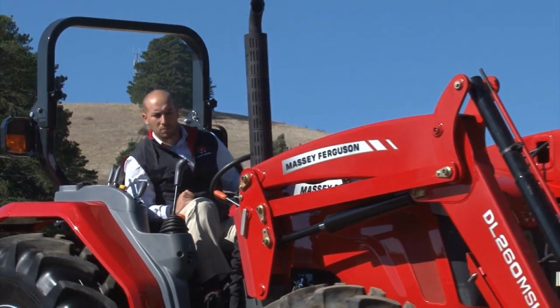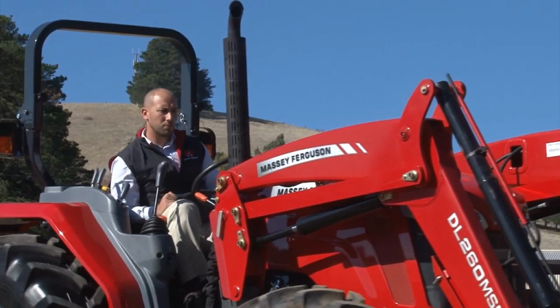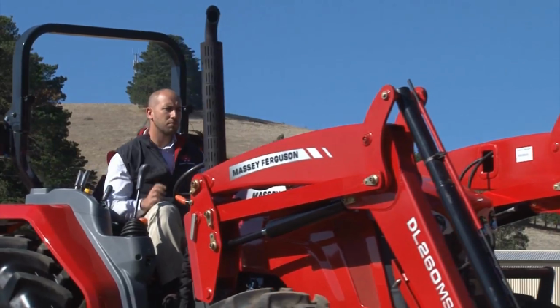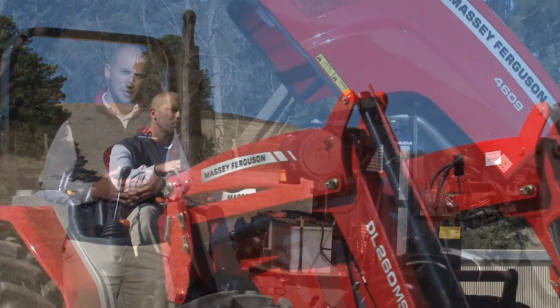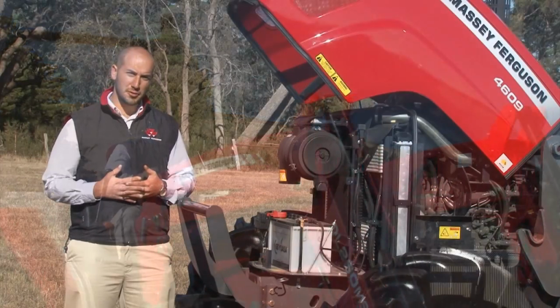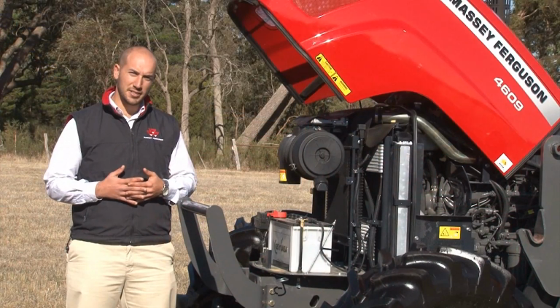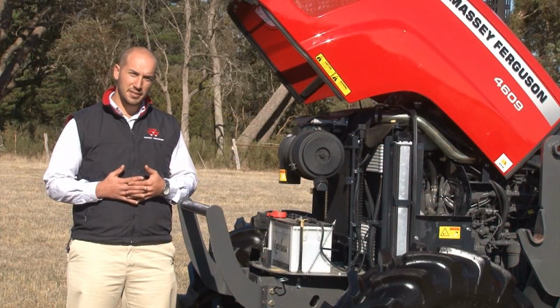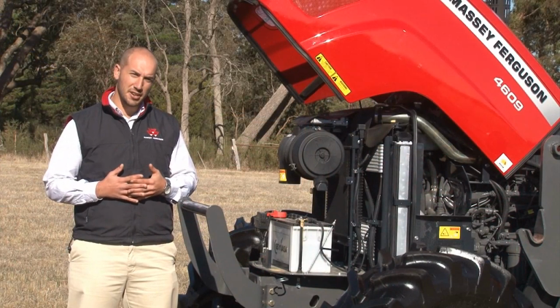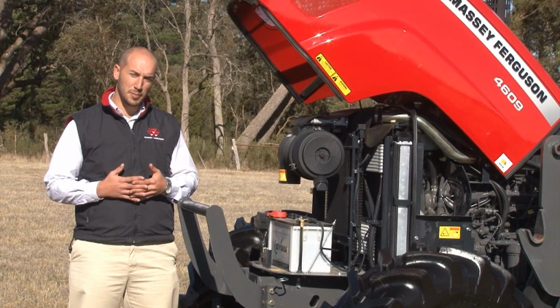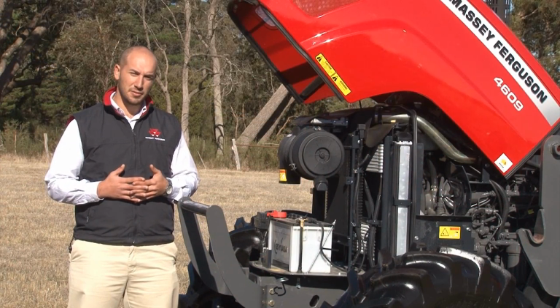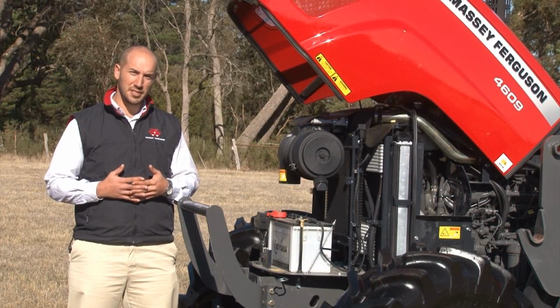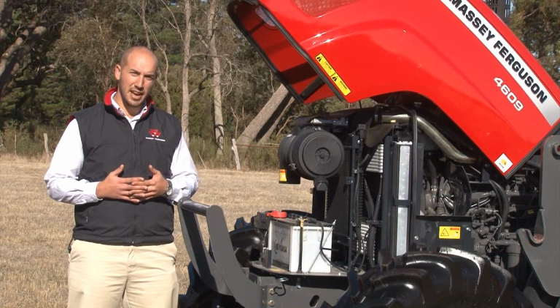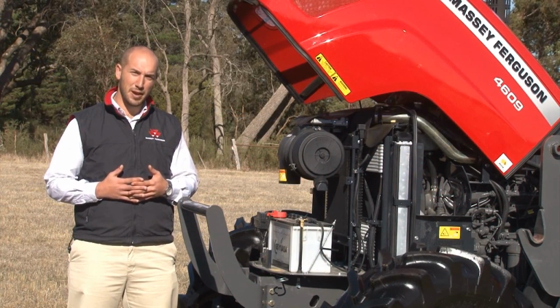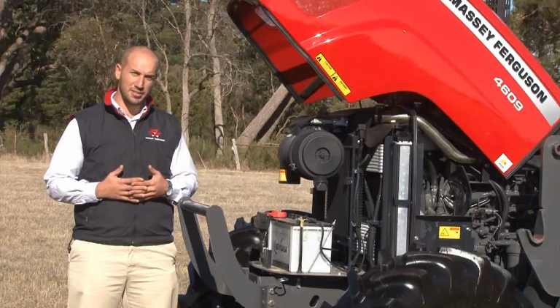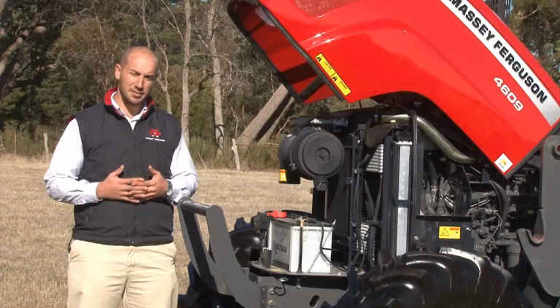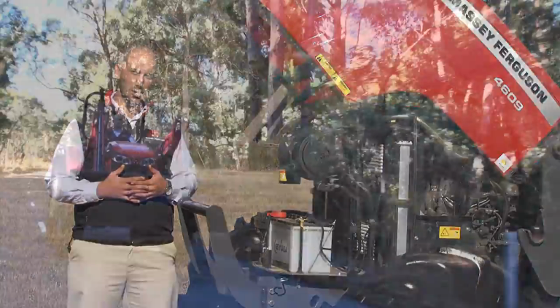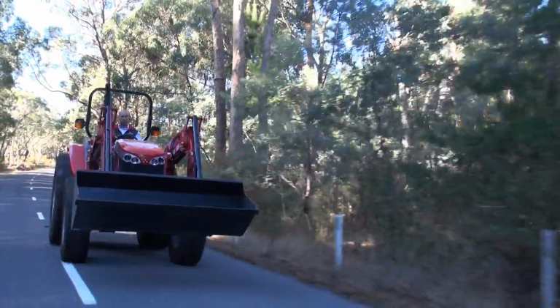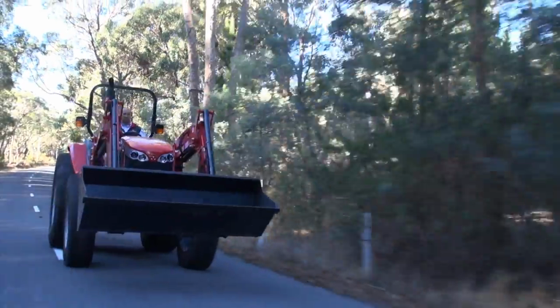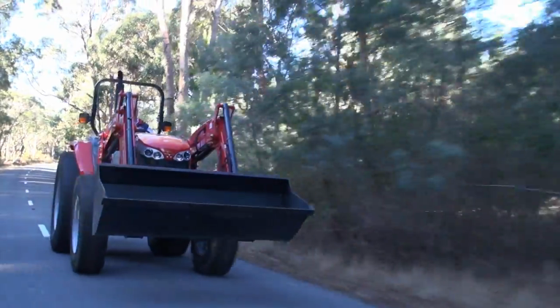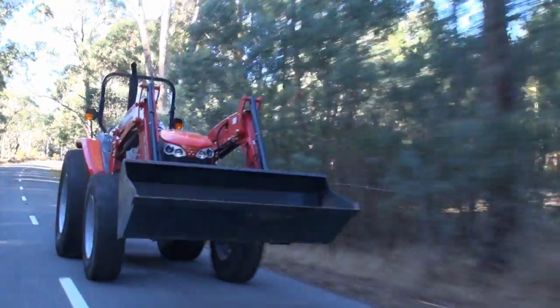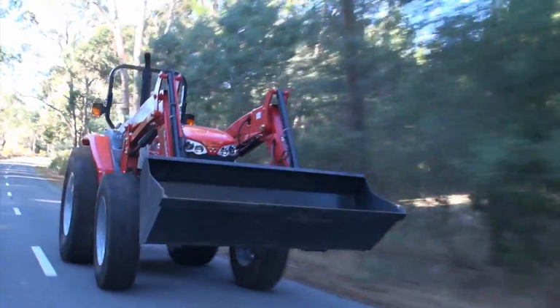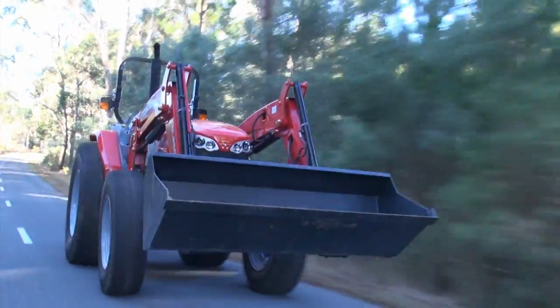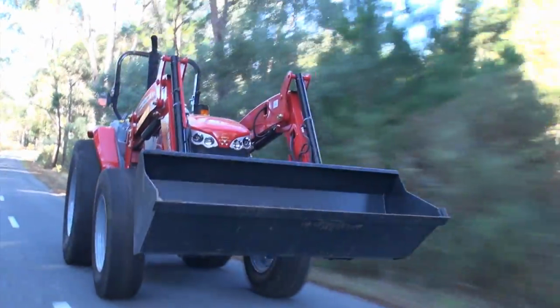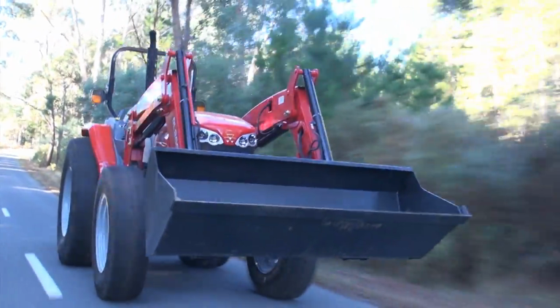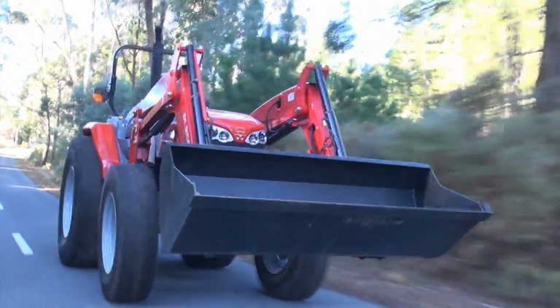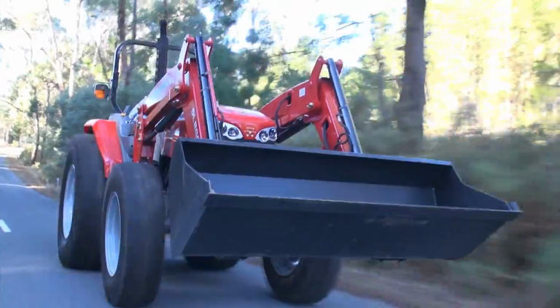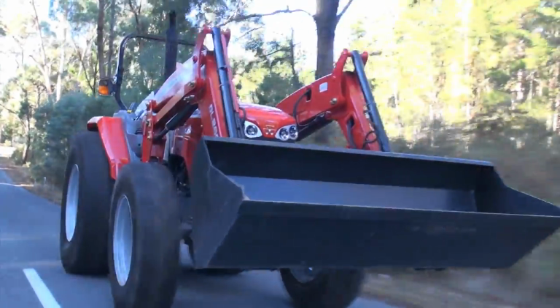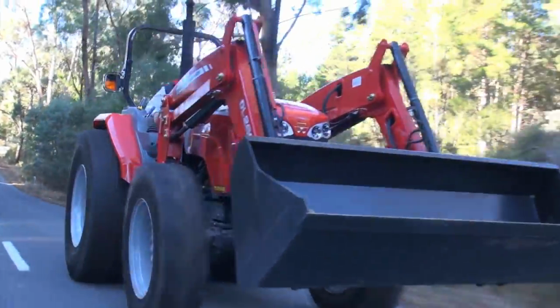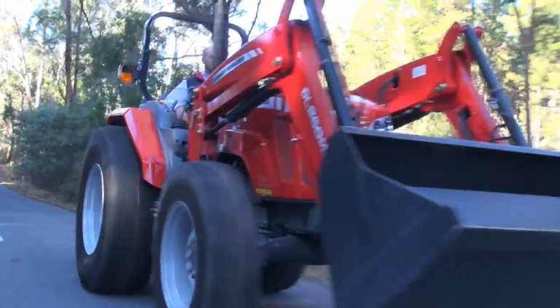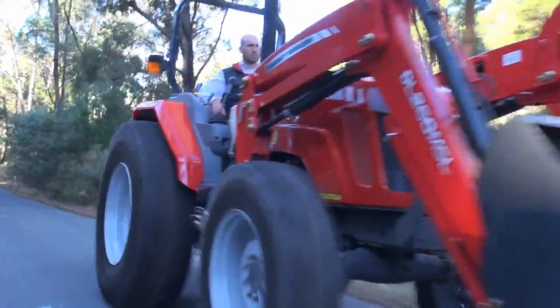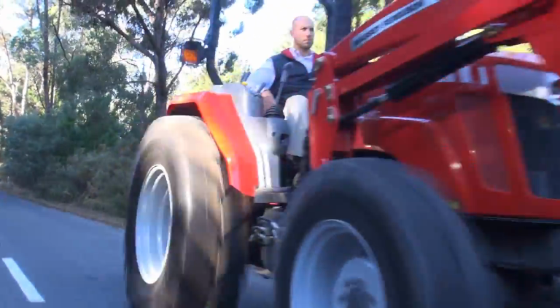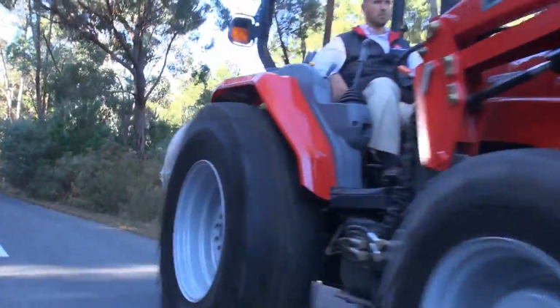The Massey Ferguson 4600 tractors feature highly responsive three-cylinder AGCO power engines that comply with Tier 4 emission standards. The excellent build and quality ensures optimum fuel efficiency, reliability and longevity.